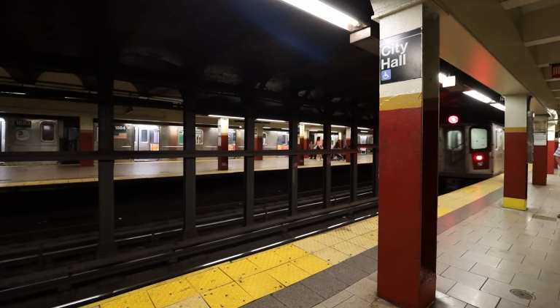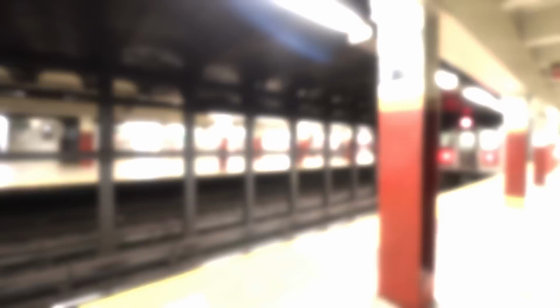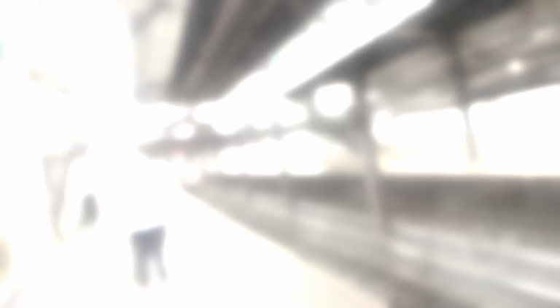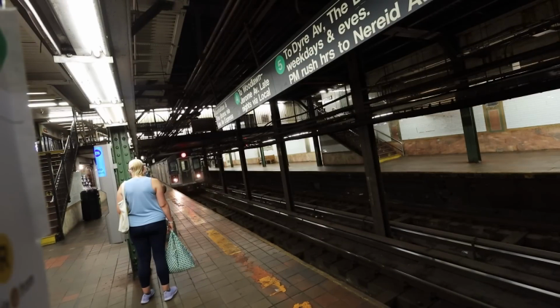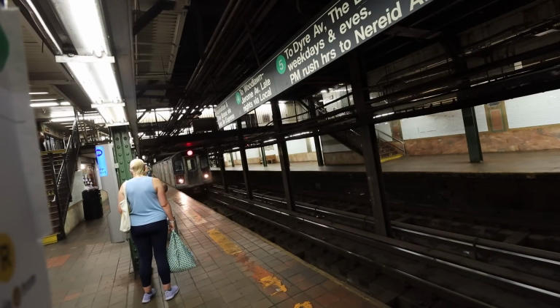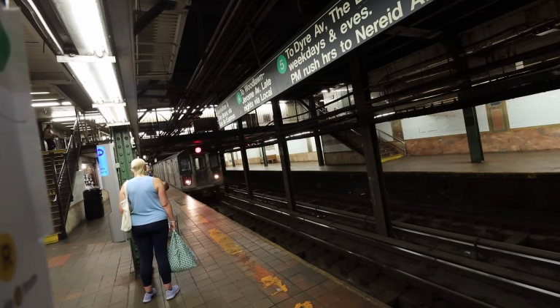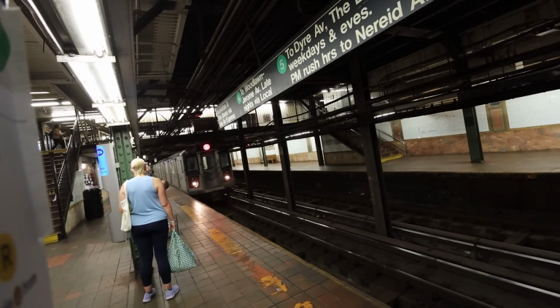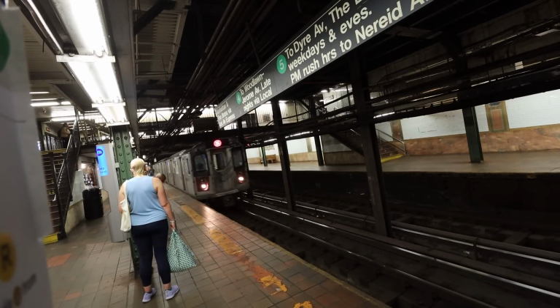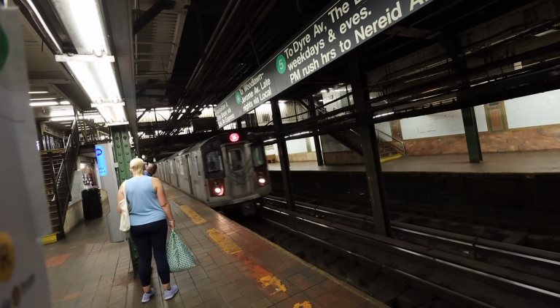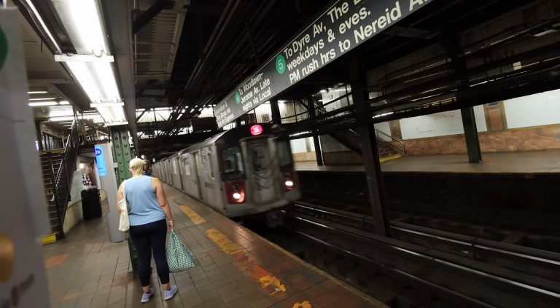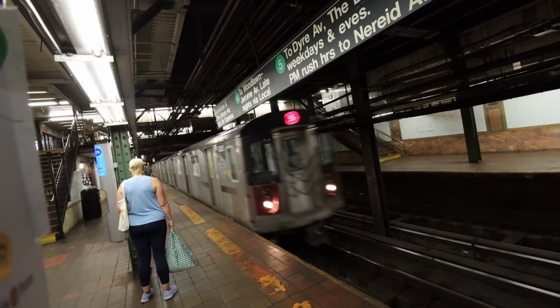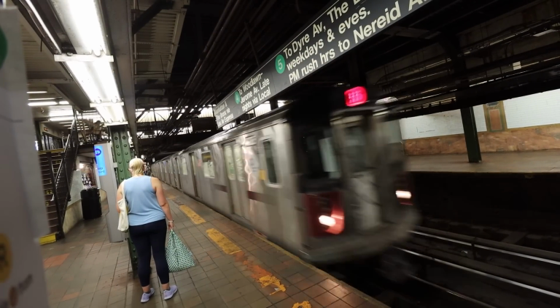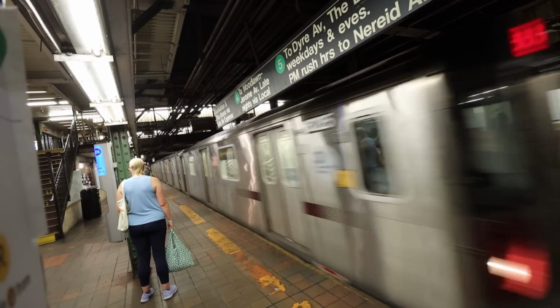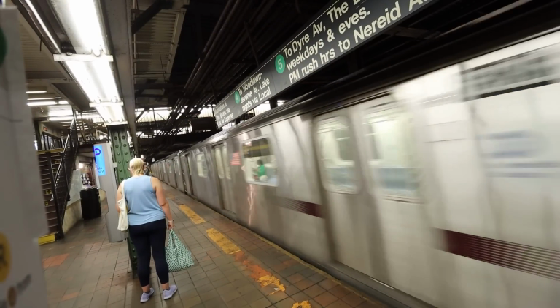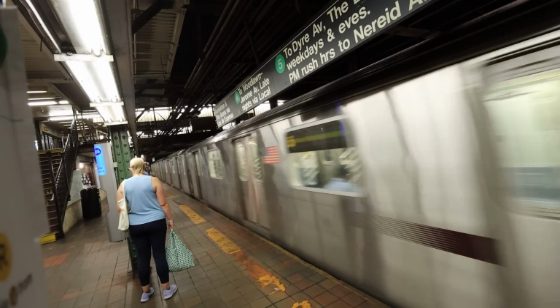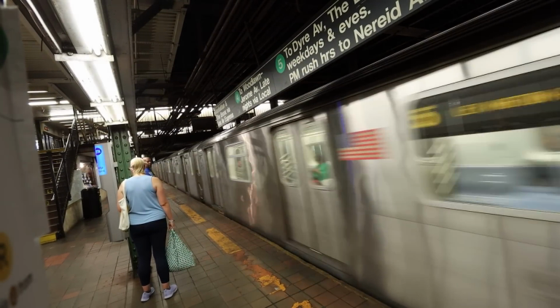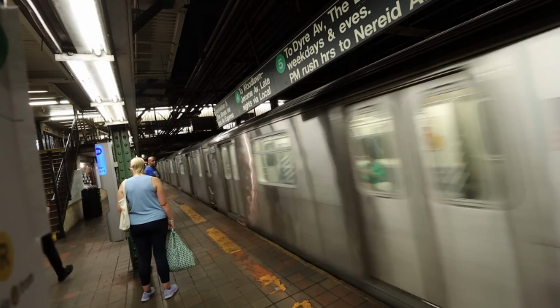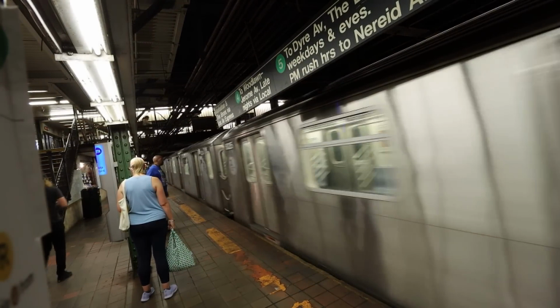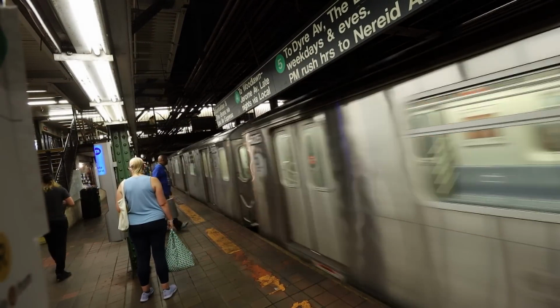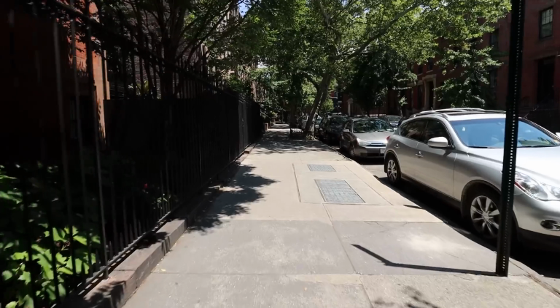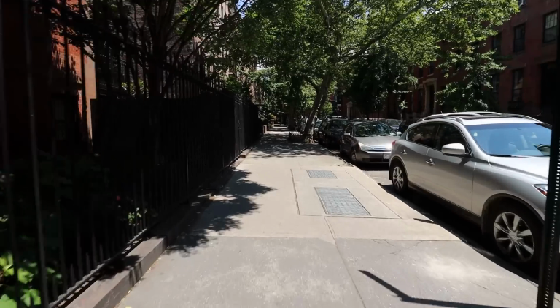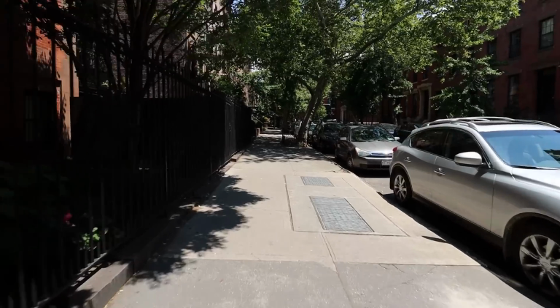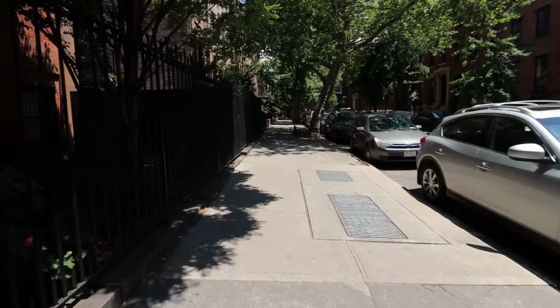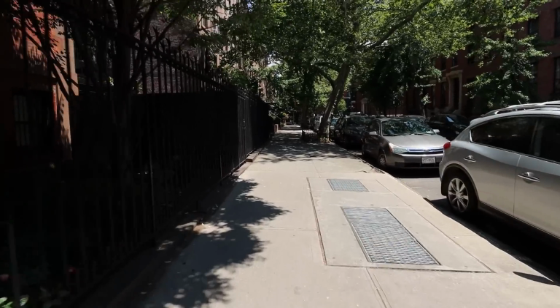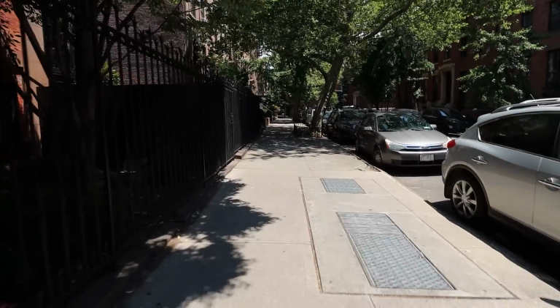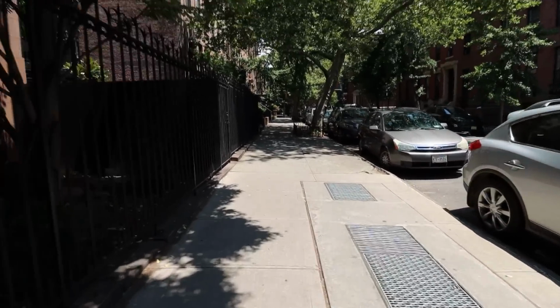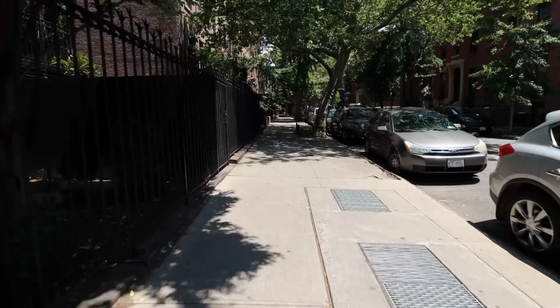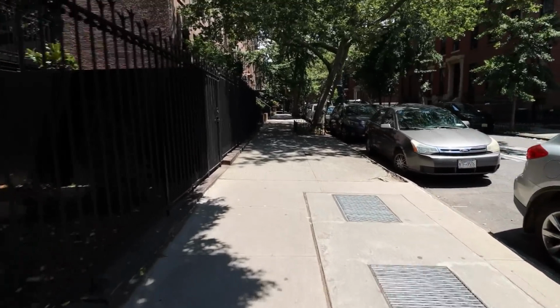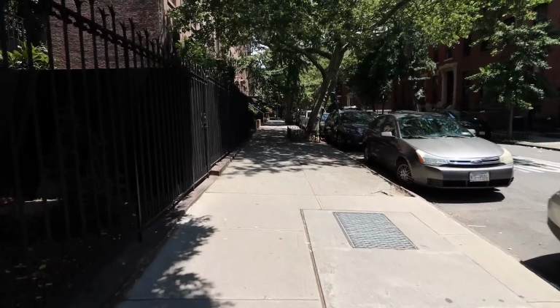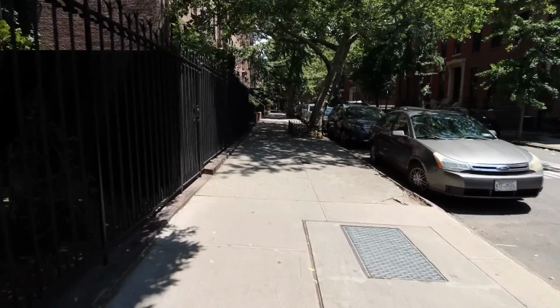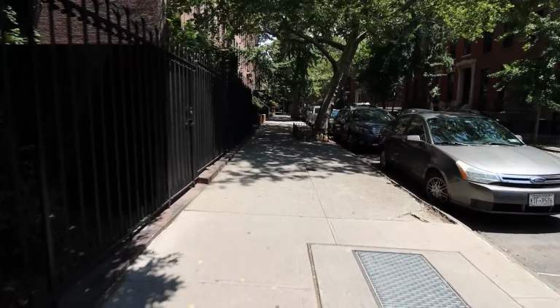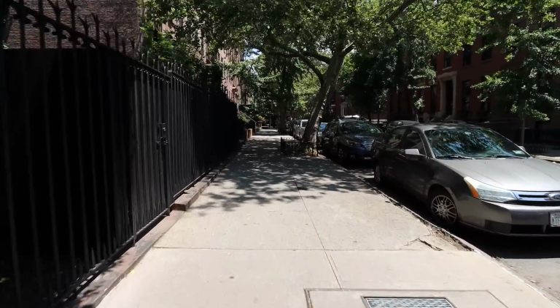Now, you might be local and travel on it every day, or just a tourist visiting one of the greatest cities in the world. But either way, have you ever been to this Brooklyn suburb, which is hiding a rather unusual secret?